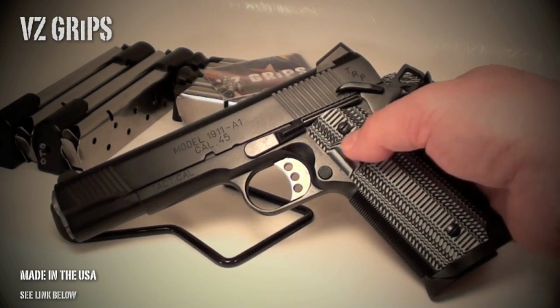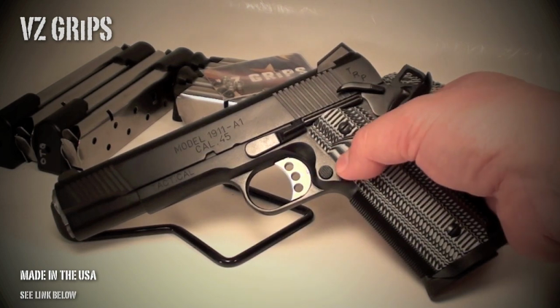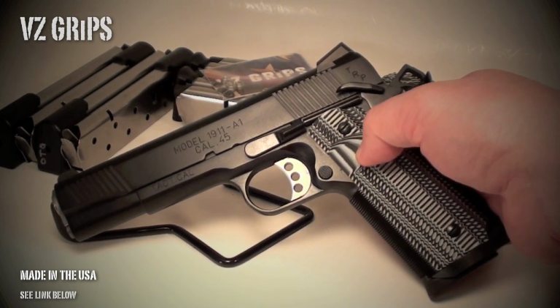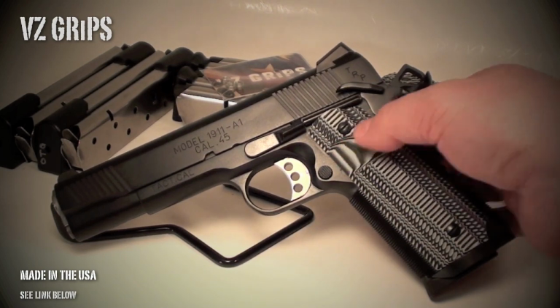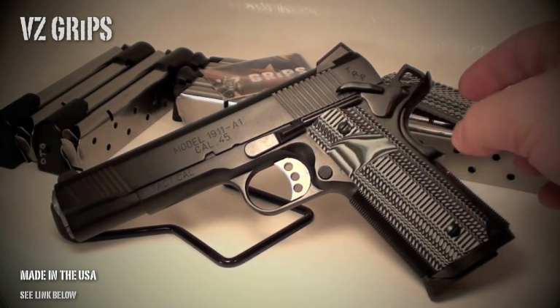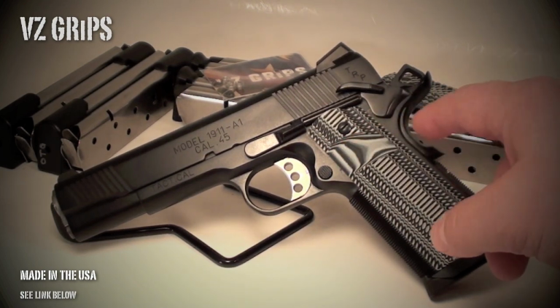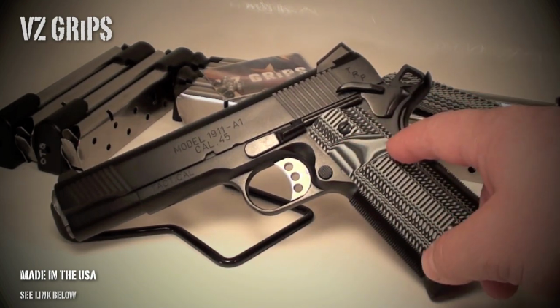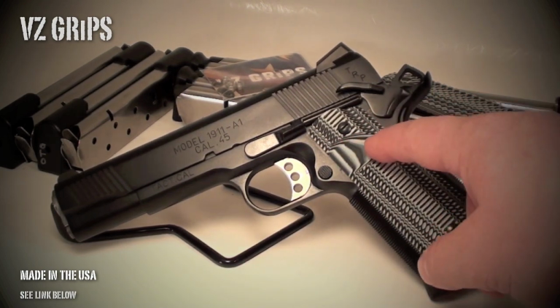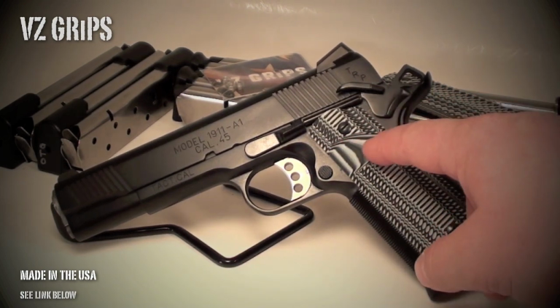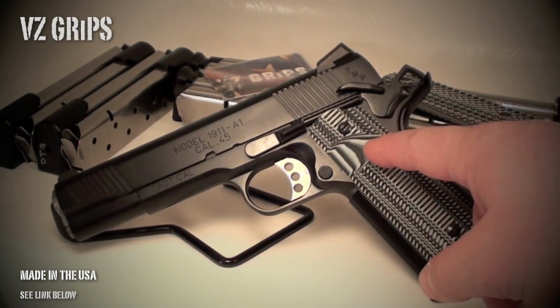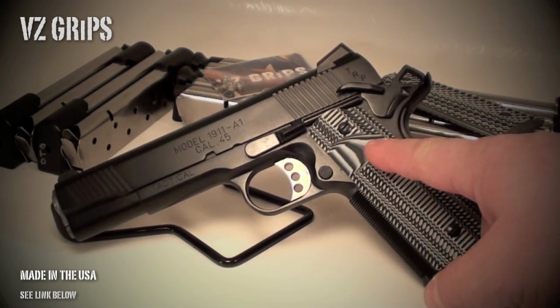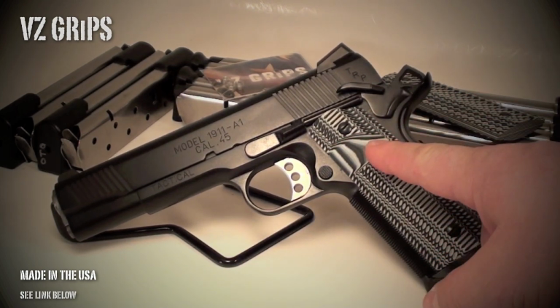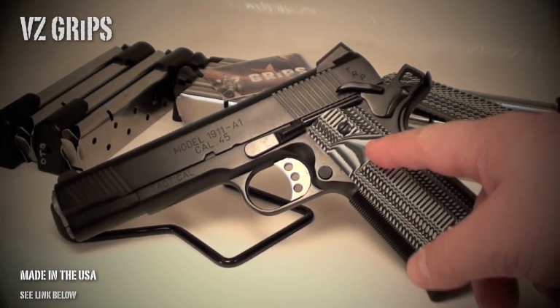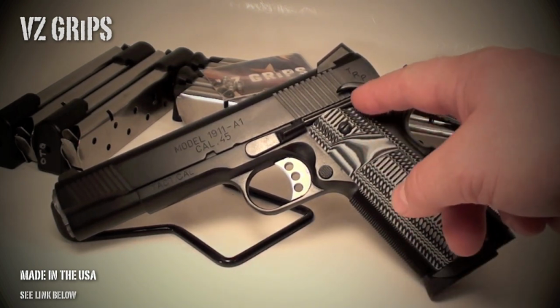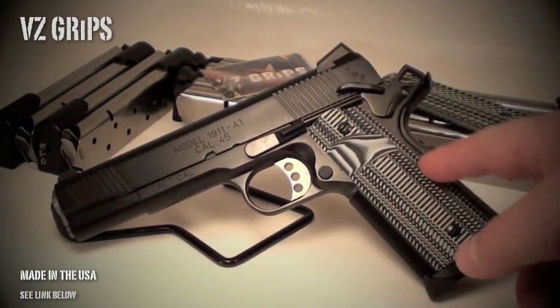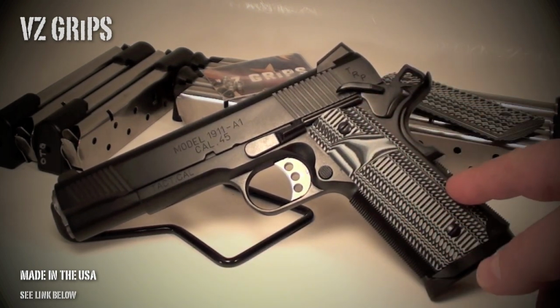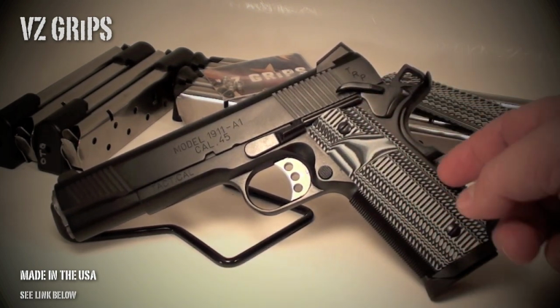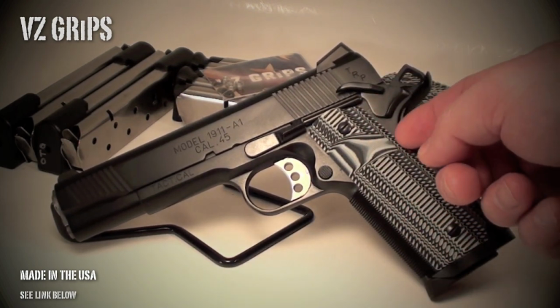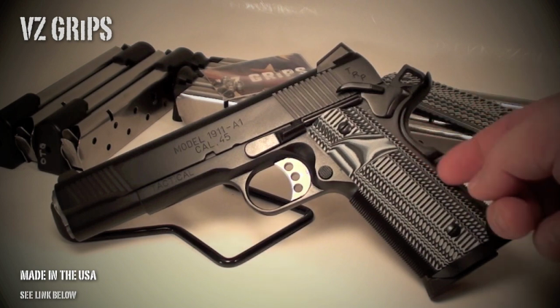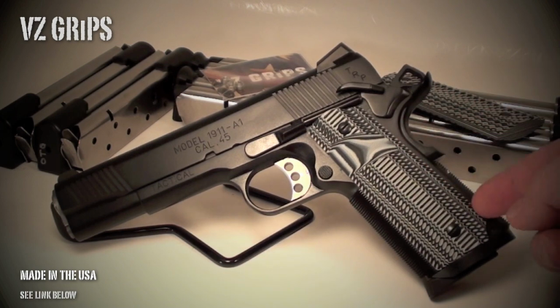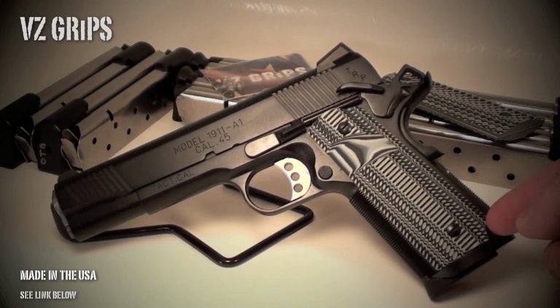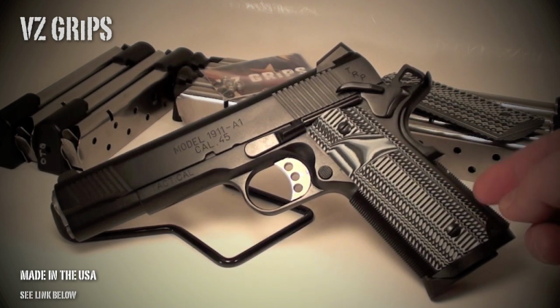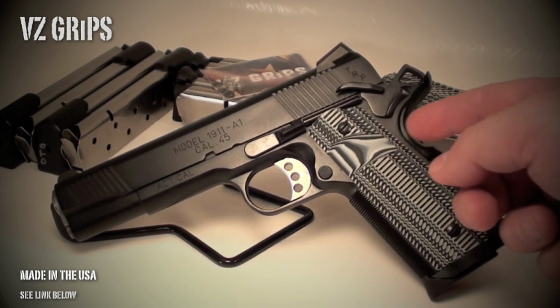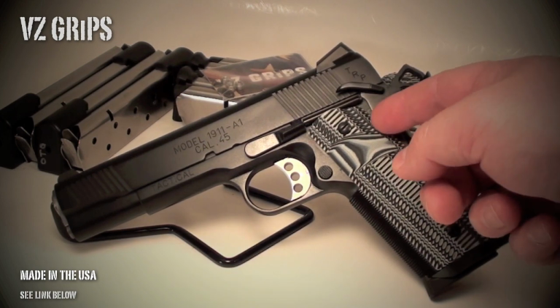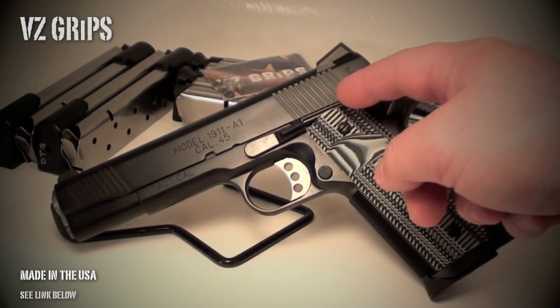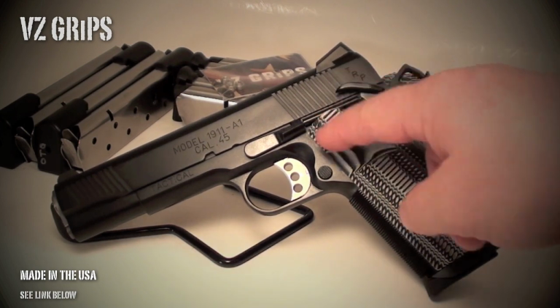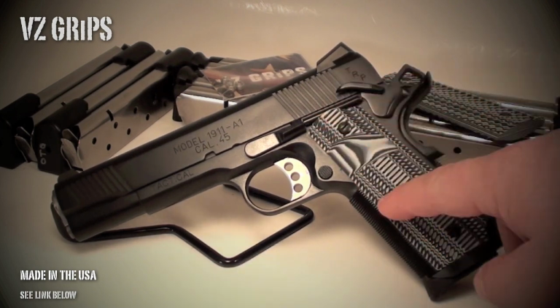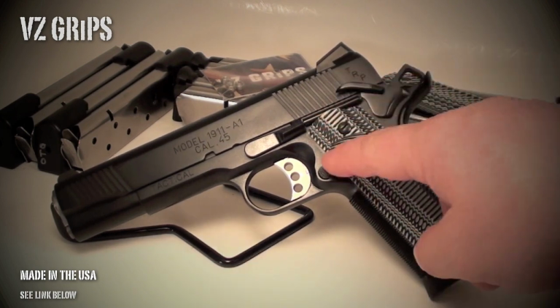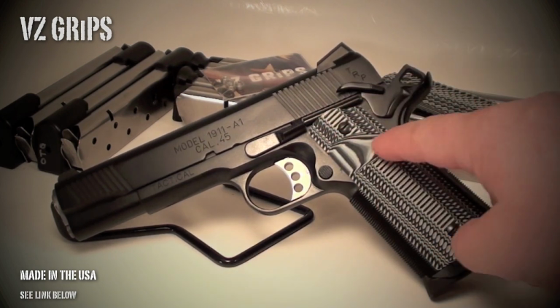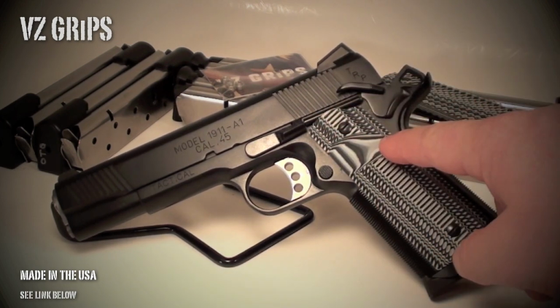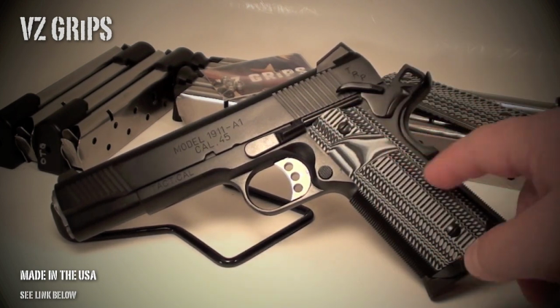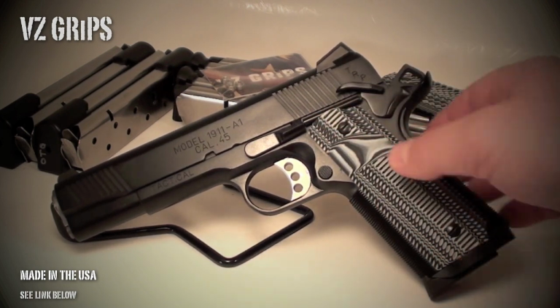The Super Scoop is the same price as the thumb notch cut, just an additional $4. However, the Super Scoop can only be offered in full size grips — they cannot do it on the slimline grips because there's not enough material to make that cut.